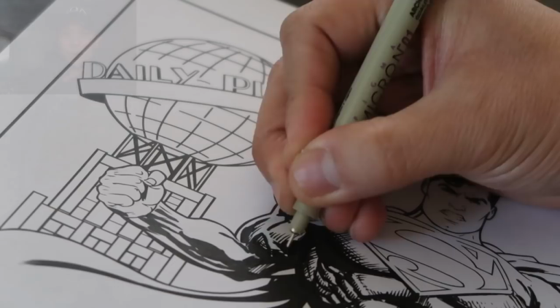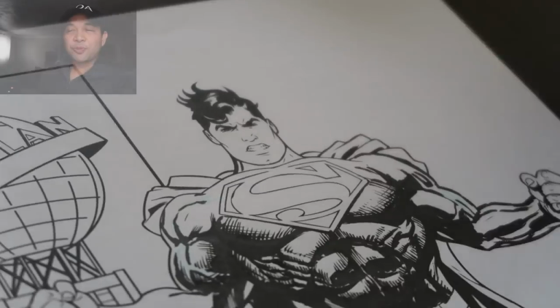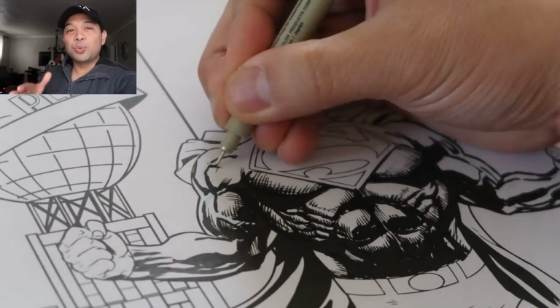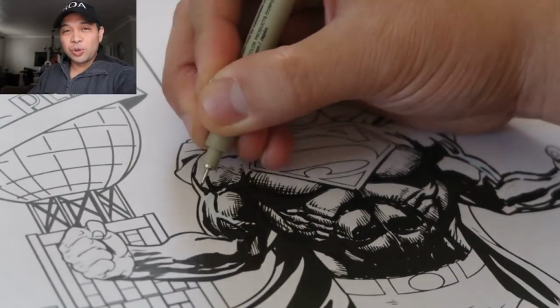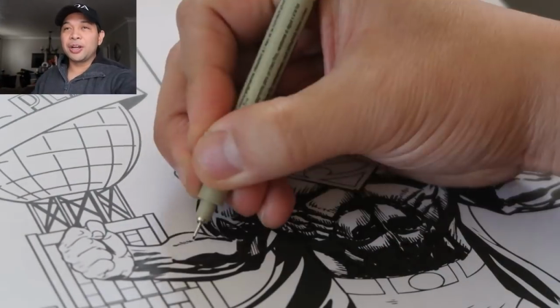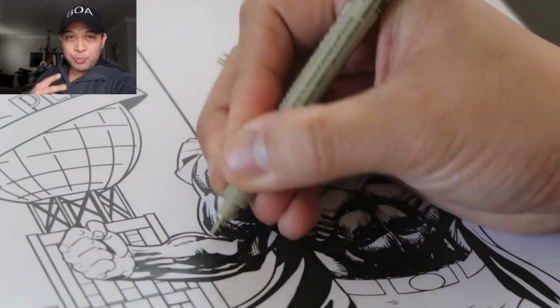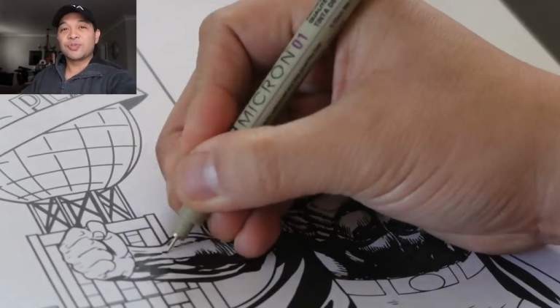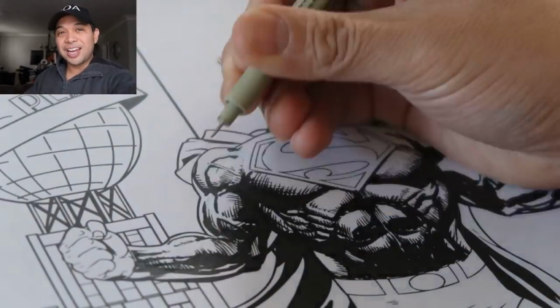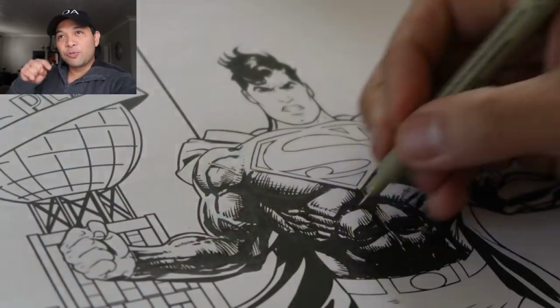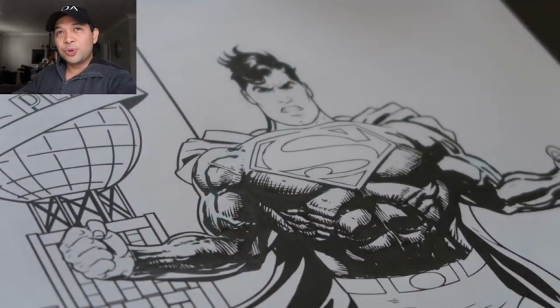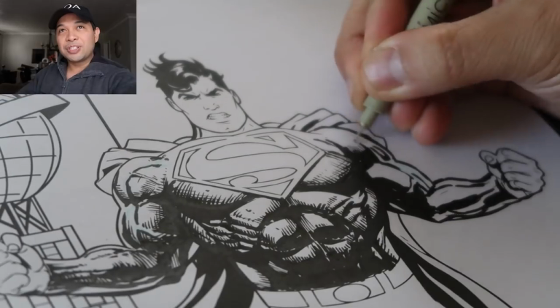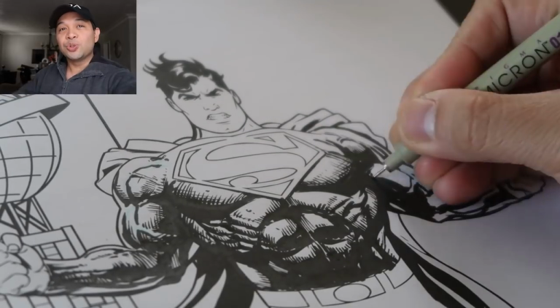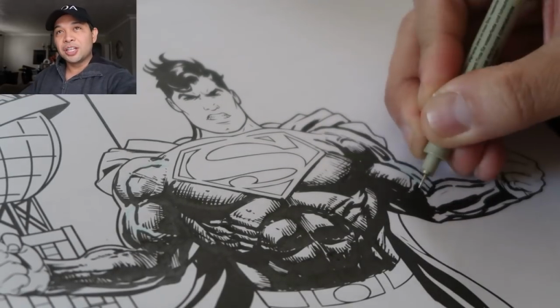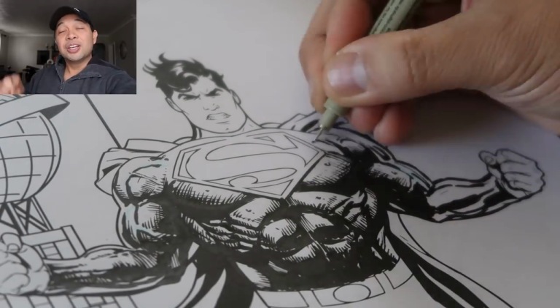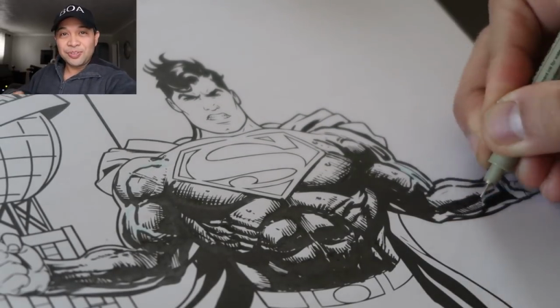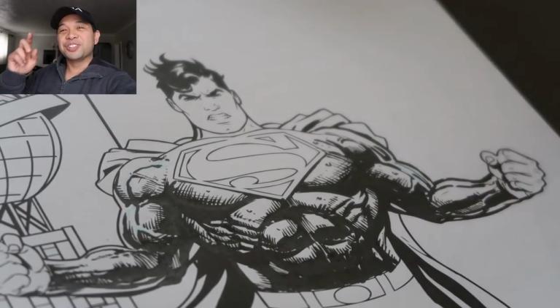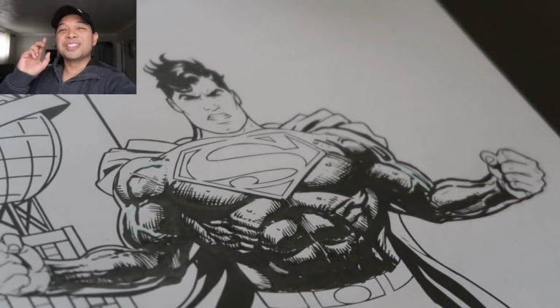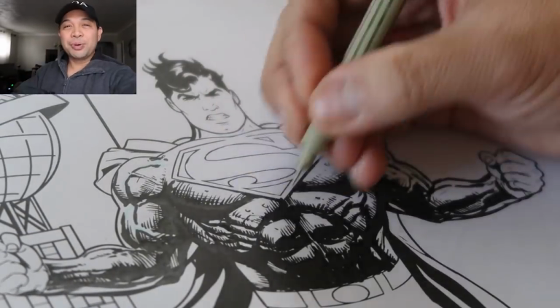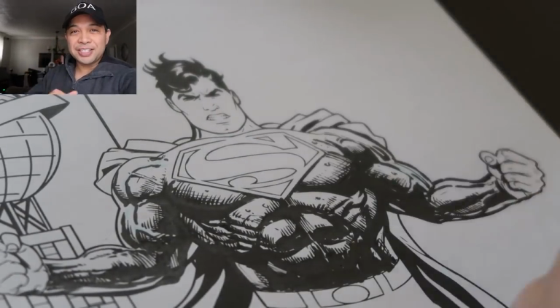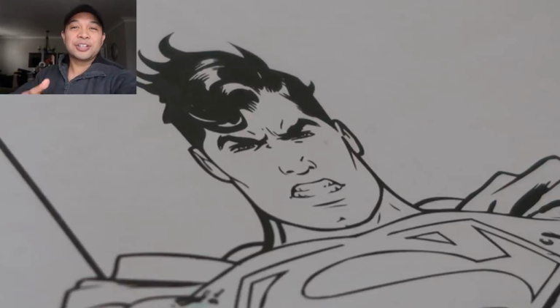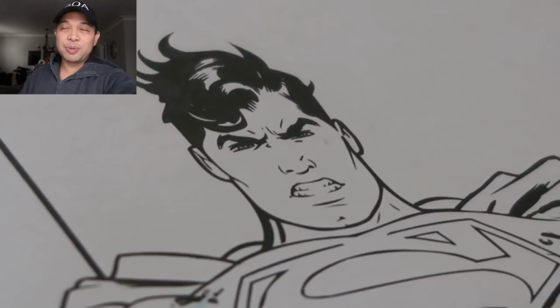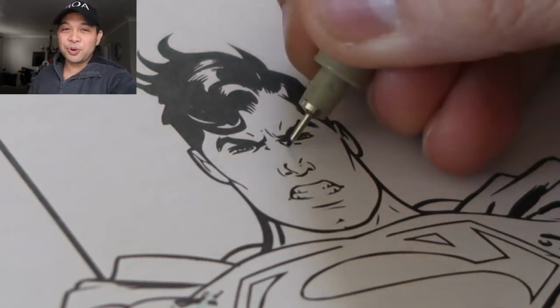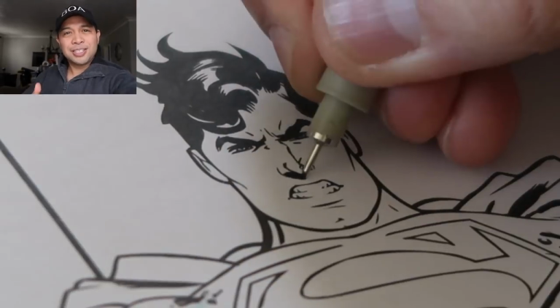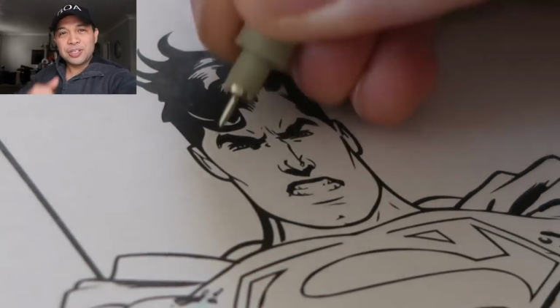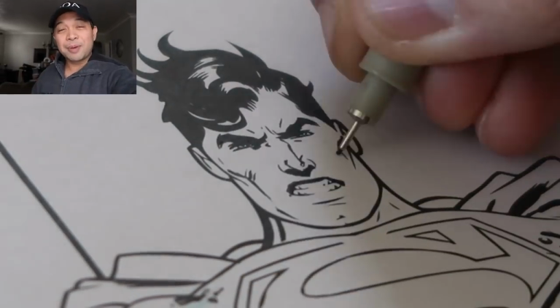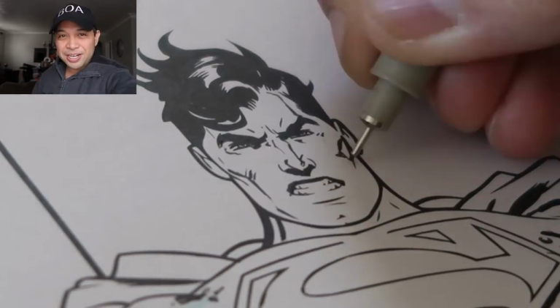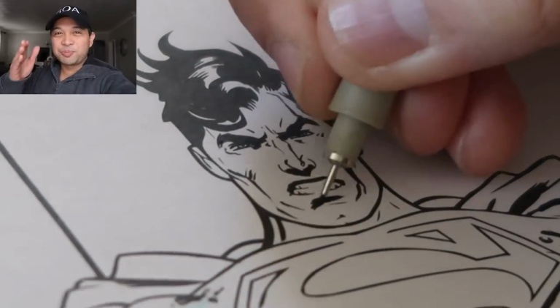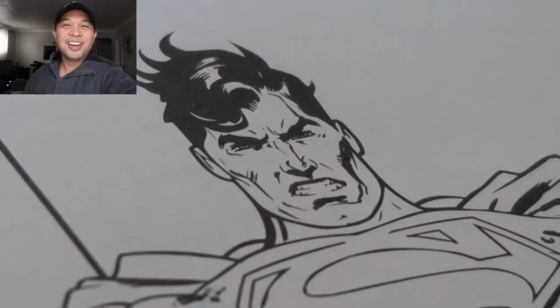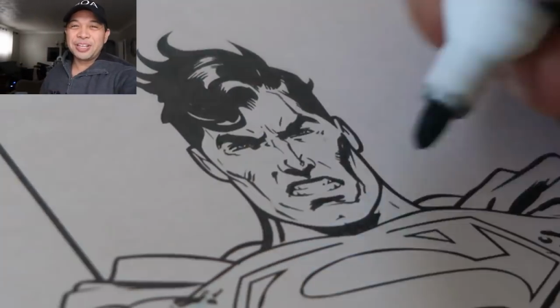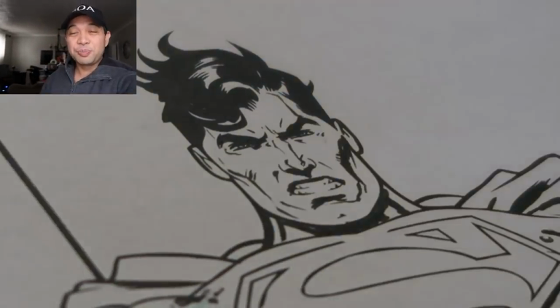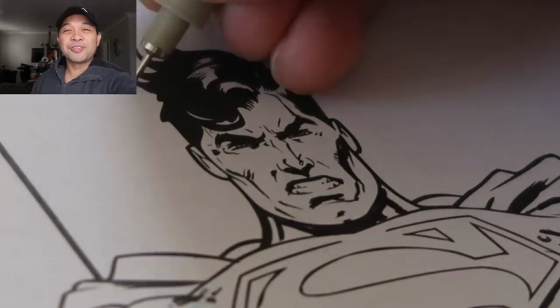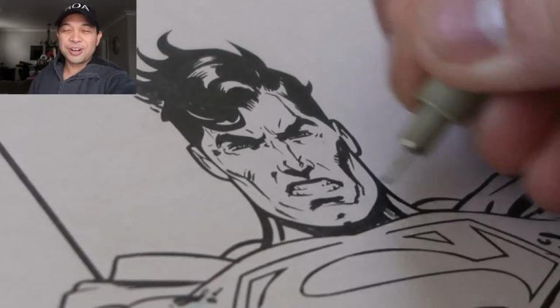Before I go any further I just want to give a quick shout out to a couple guys. The first one I've ever seen do this challenge — somewhat of a challenge — was my buddy Jazza. You guys know he's my mentor. He just hit 5 million subscribers. Congratulations brother, all the best to you. Couldn't be prouder of you, my friend.